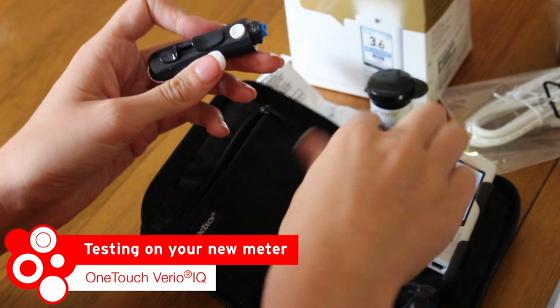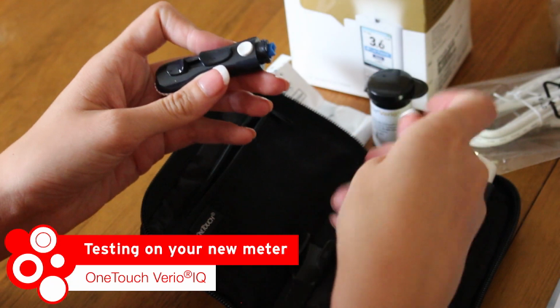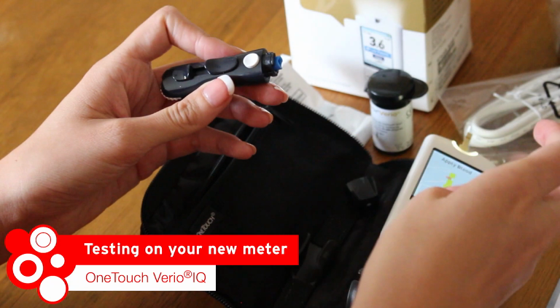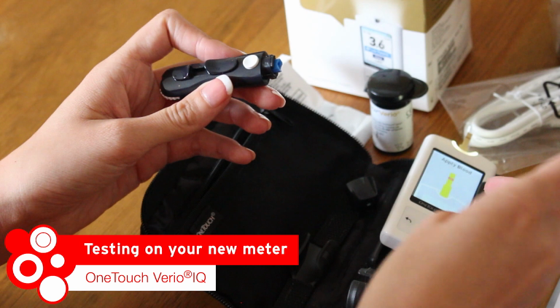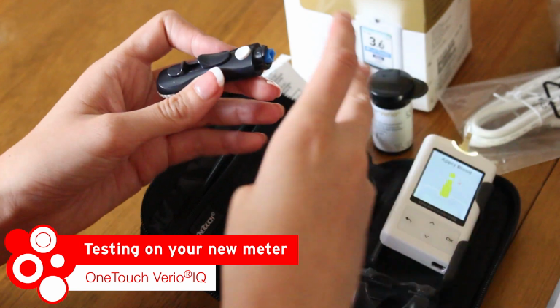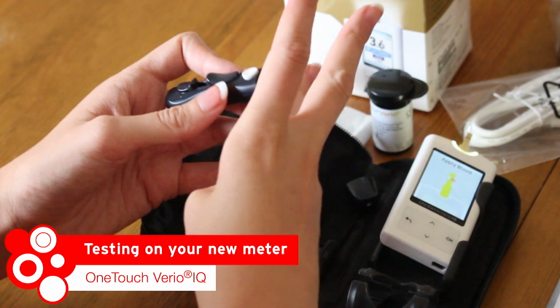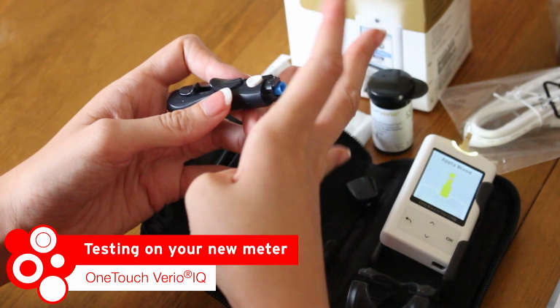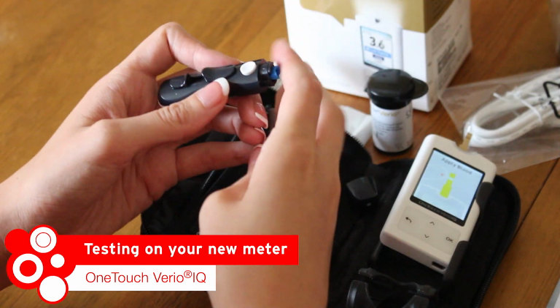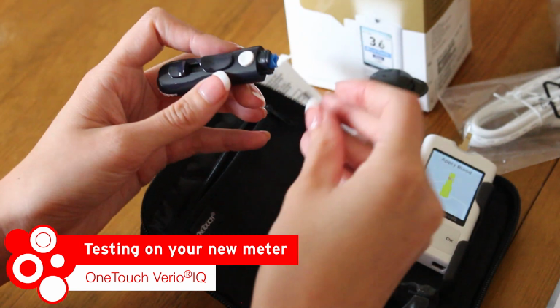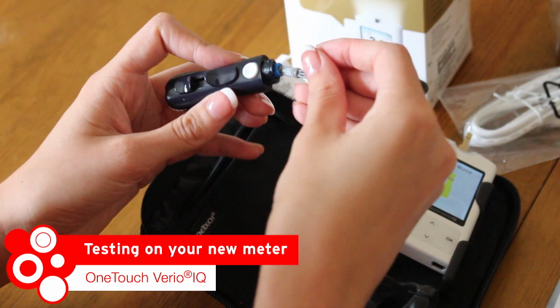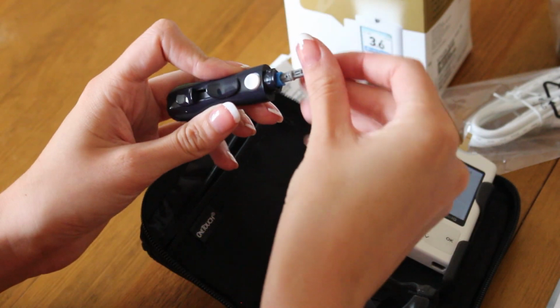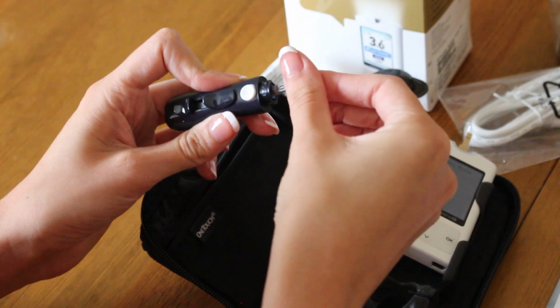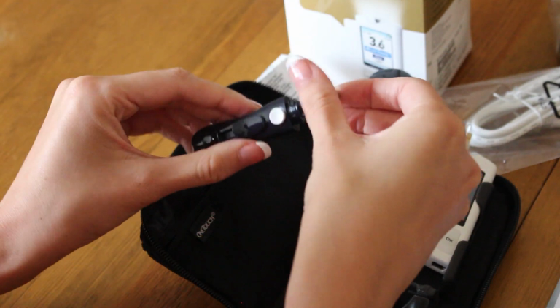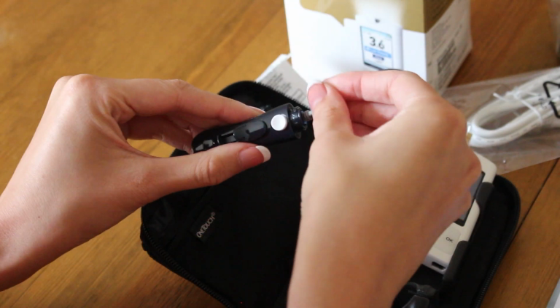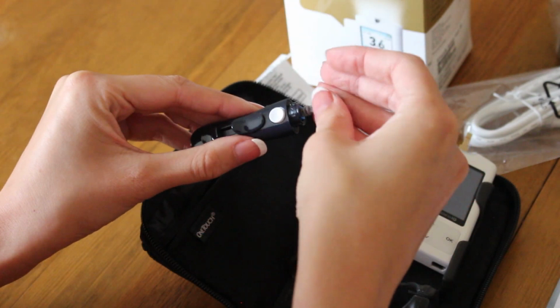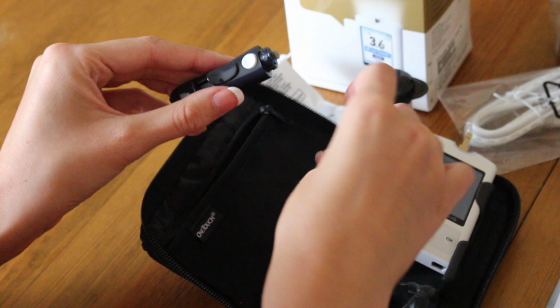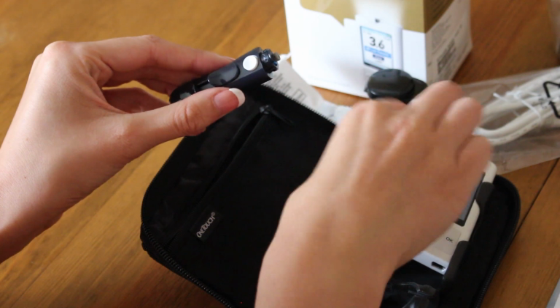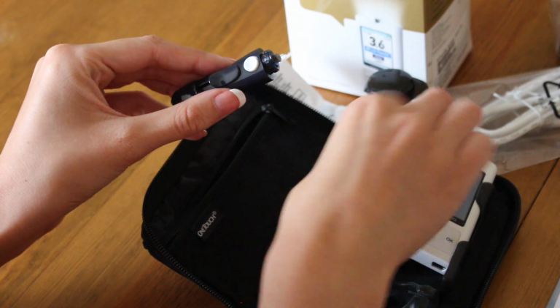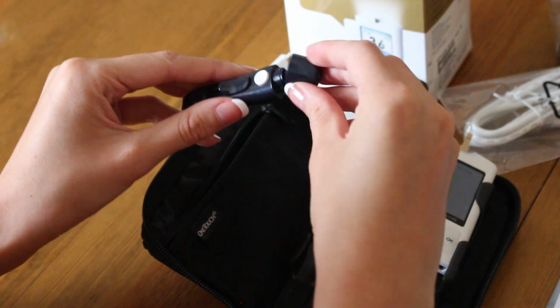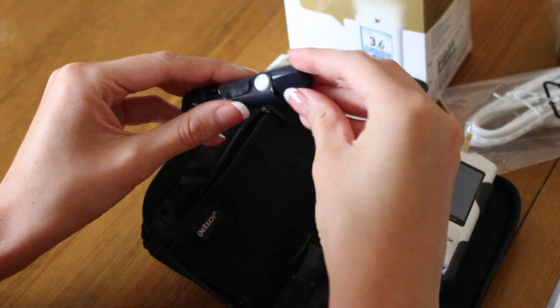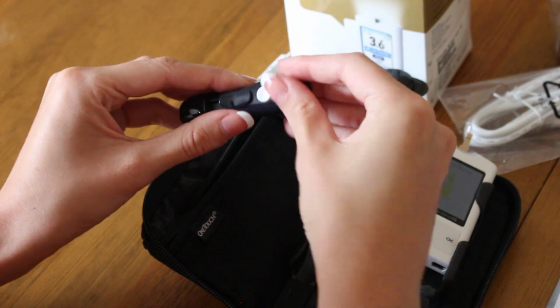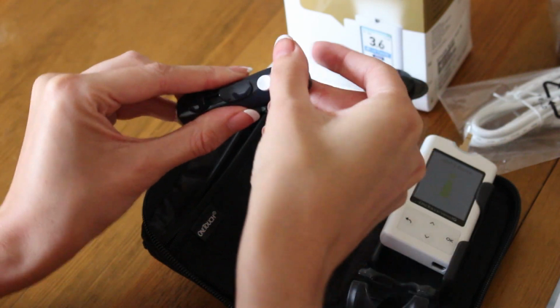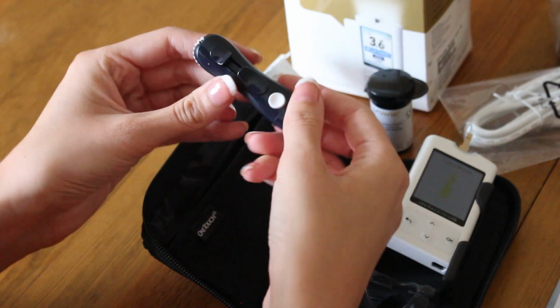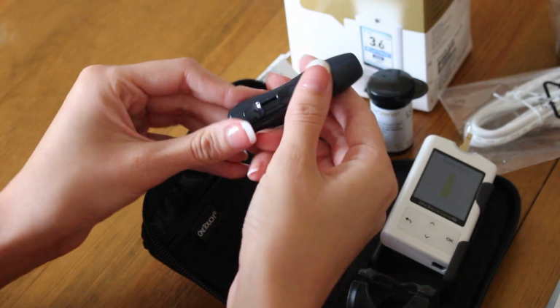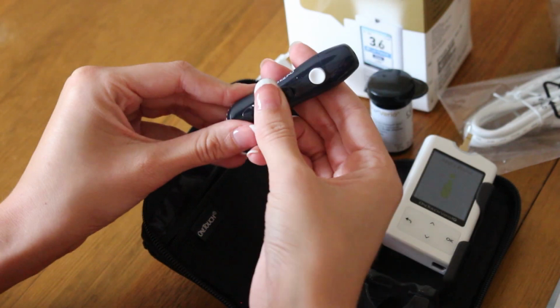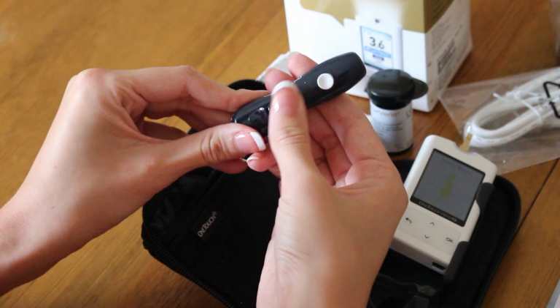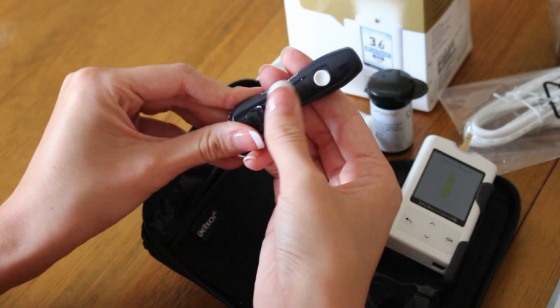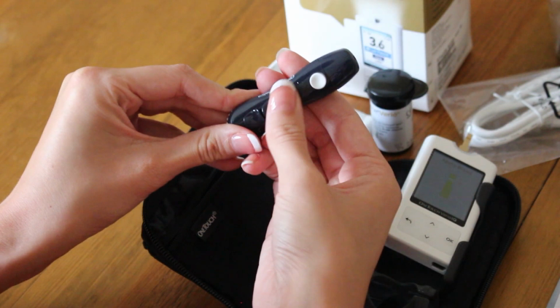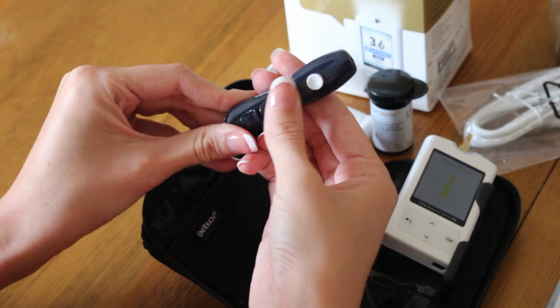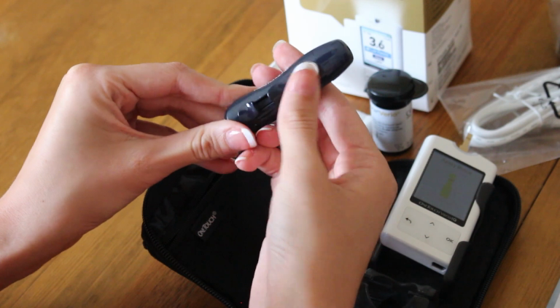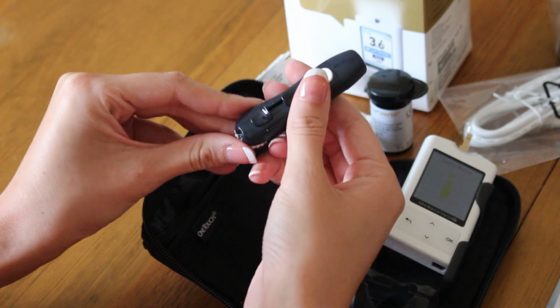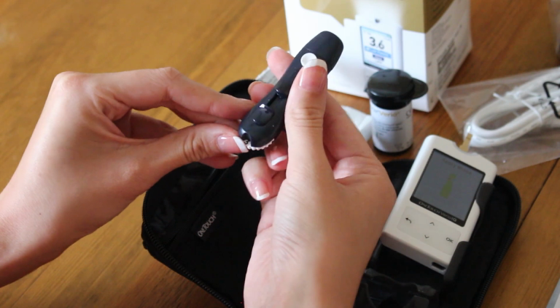Preparing the device is easy to do. Just insert the lancet and twist off the tip. Once you're all prepared, insert the test strip into the meter. An 'apply blood' message will appear which lets you know the meter is ready to go.